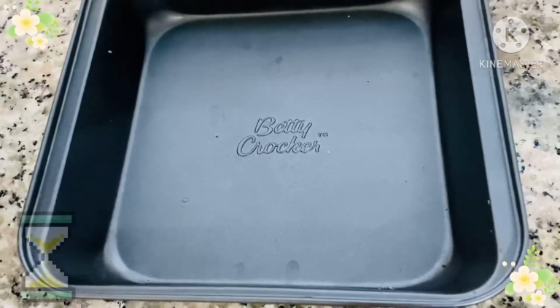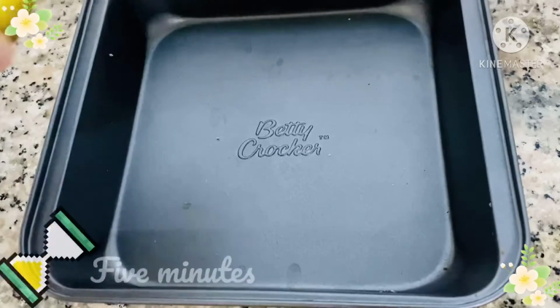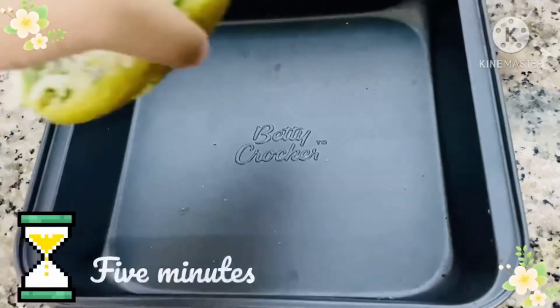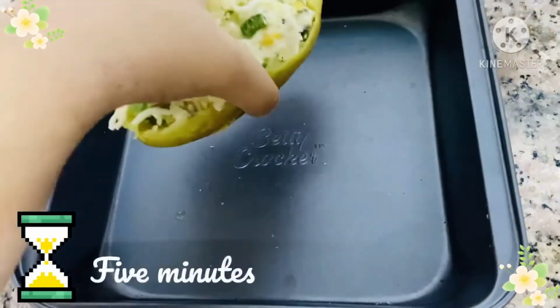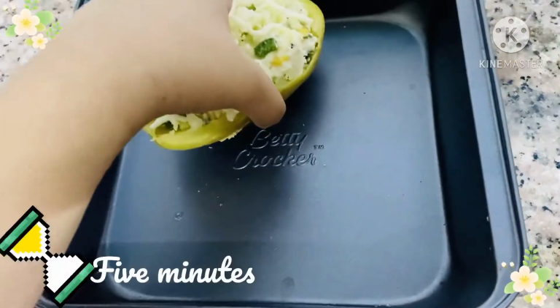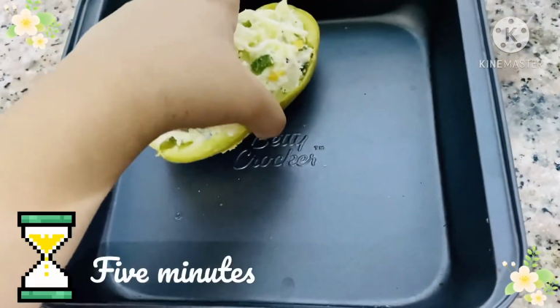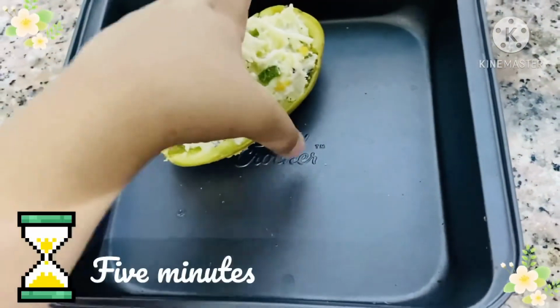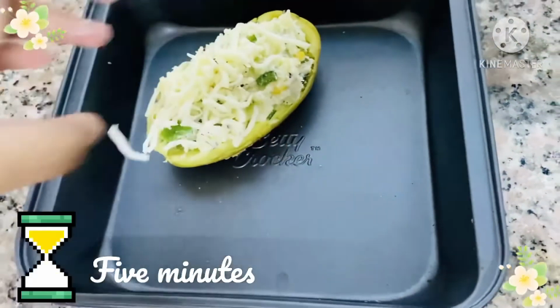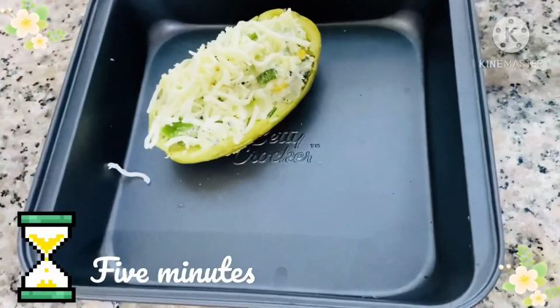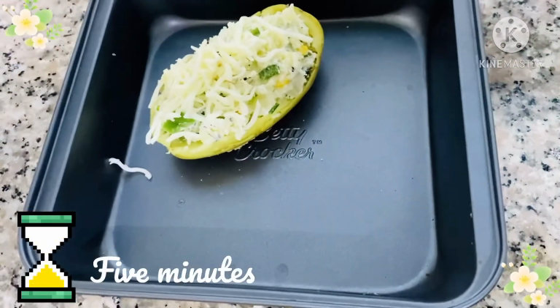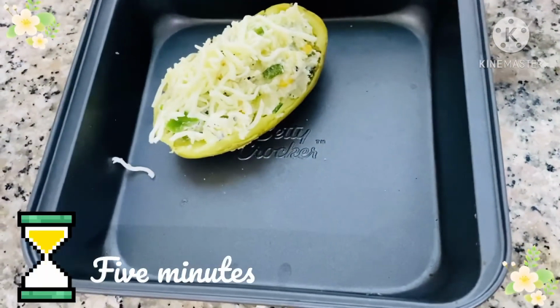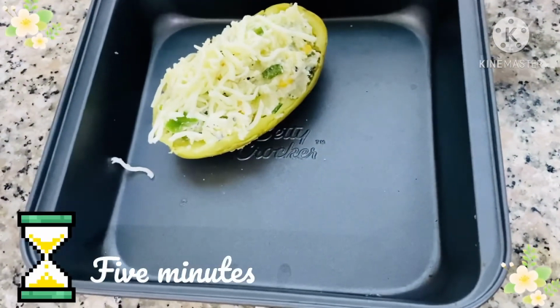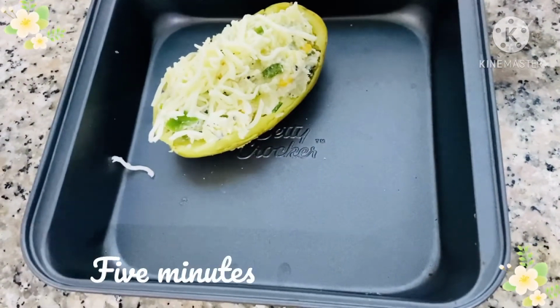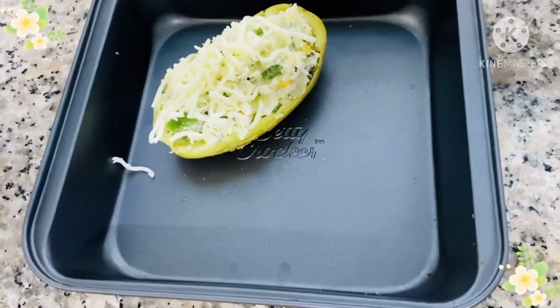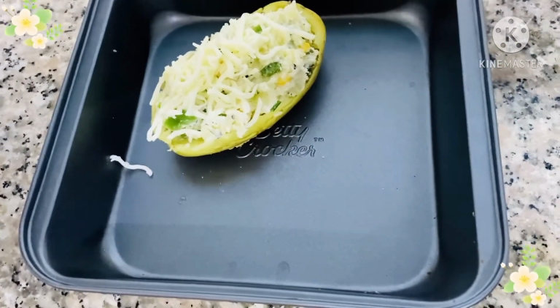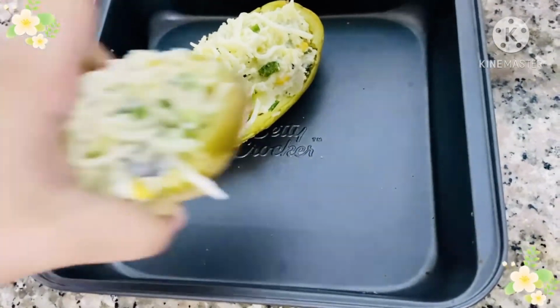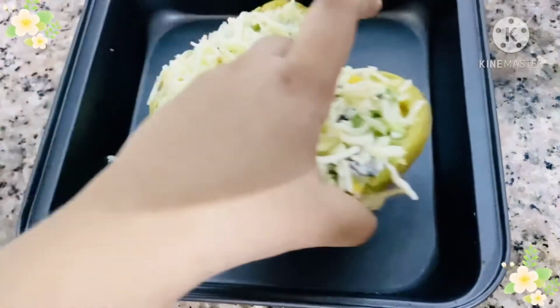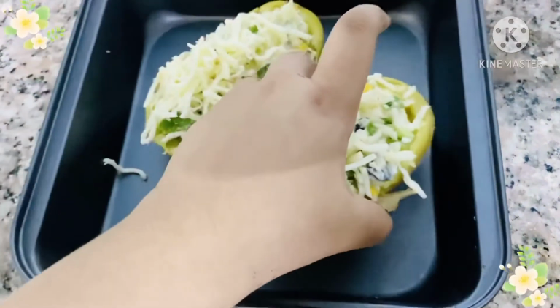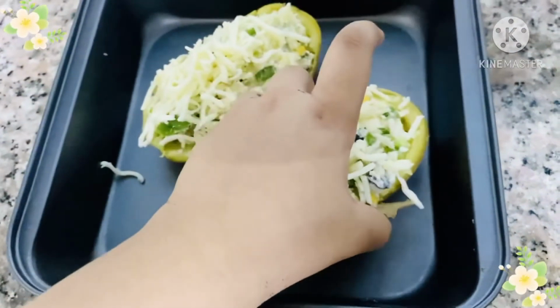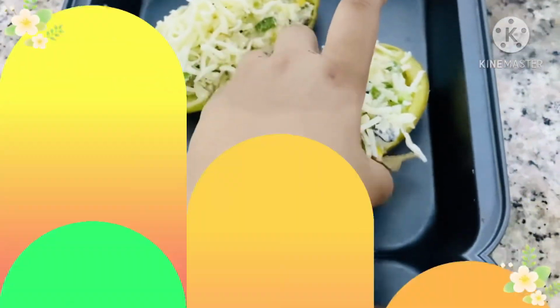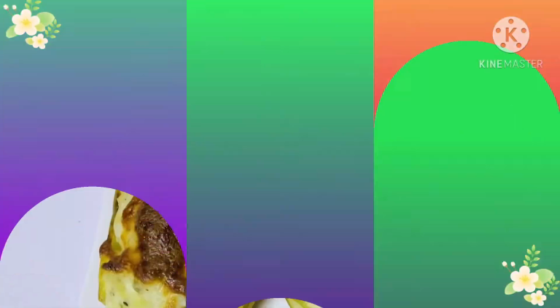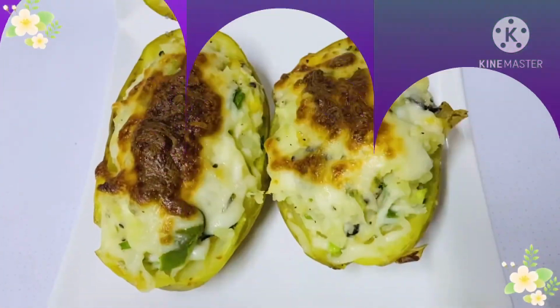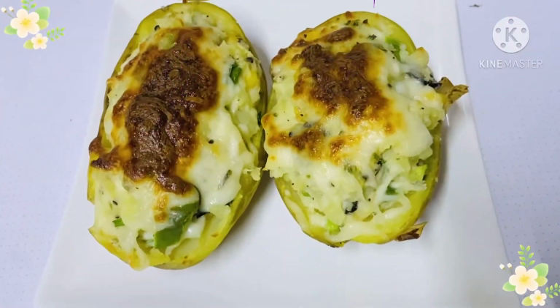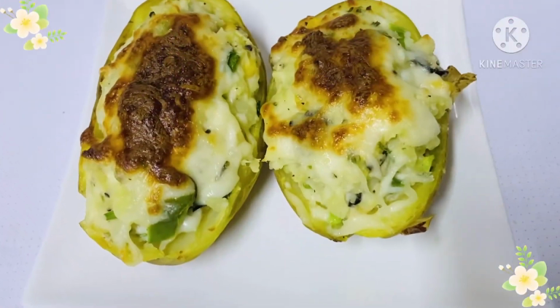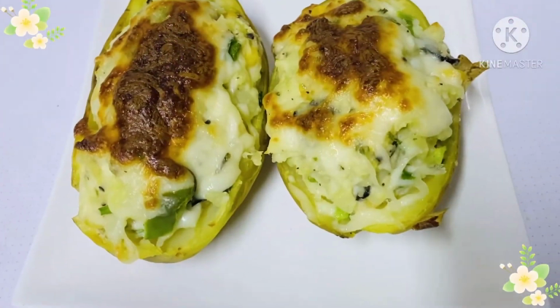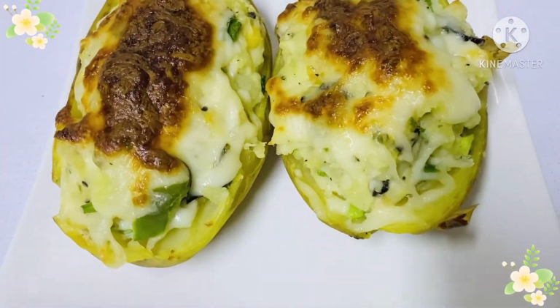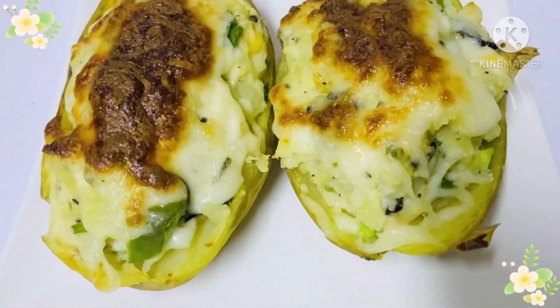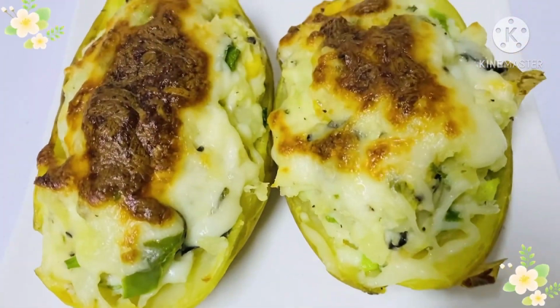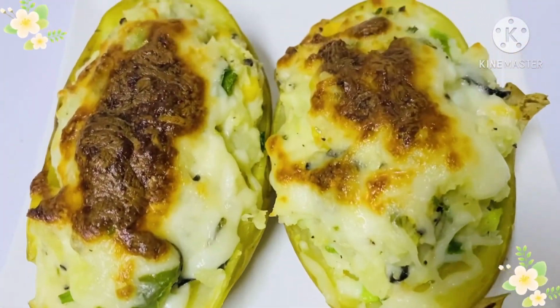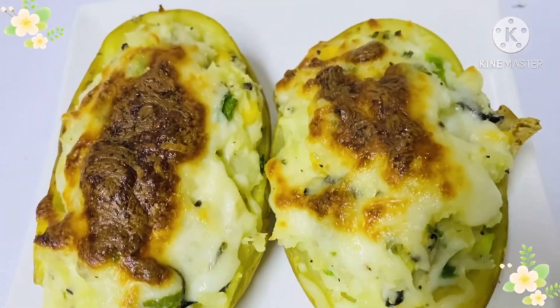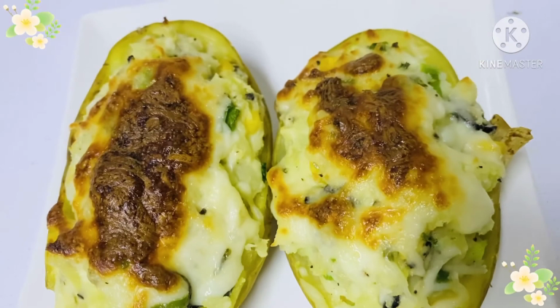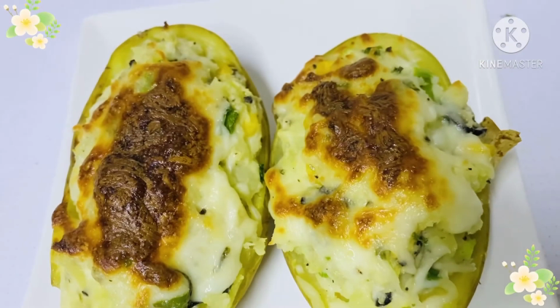Now let's take a tray and put our potatoes in and put them in the oven for 2 to 5 minutes. And there you go, our Turkish Kumbir potato is ready.